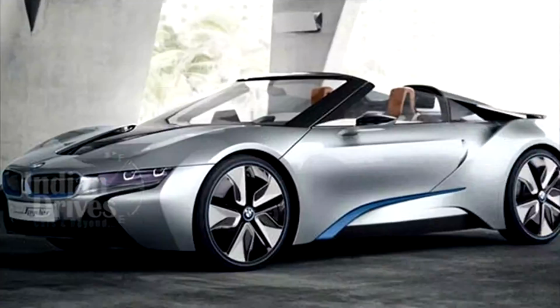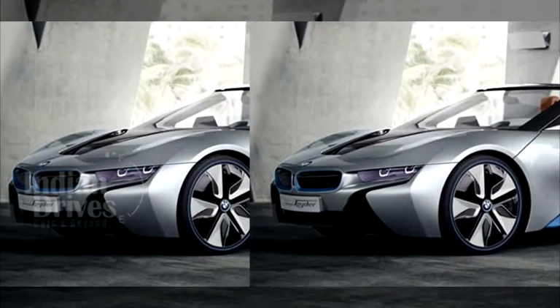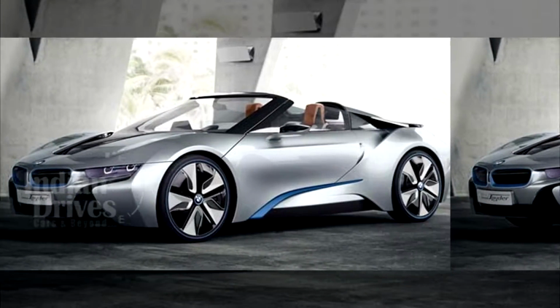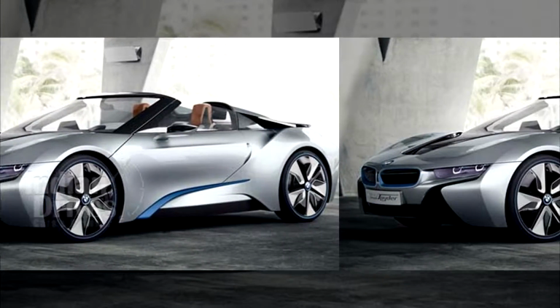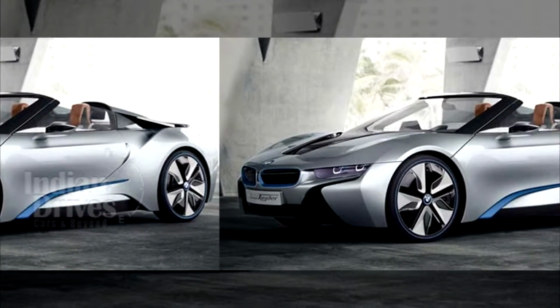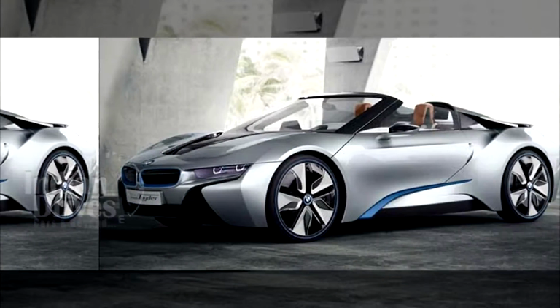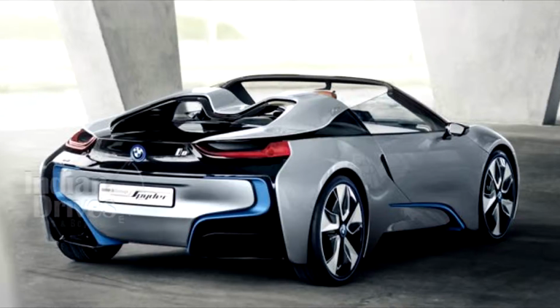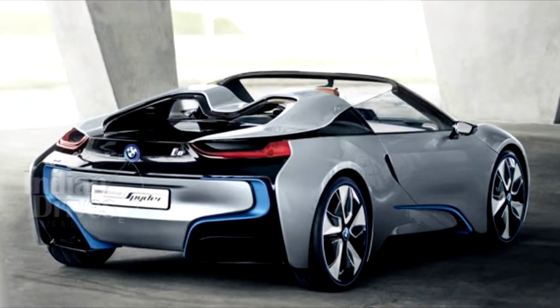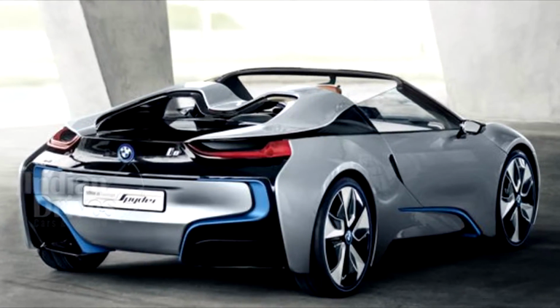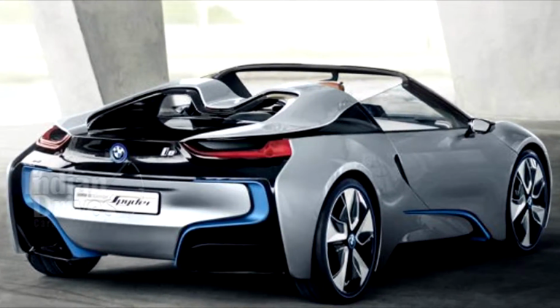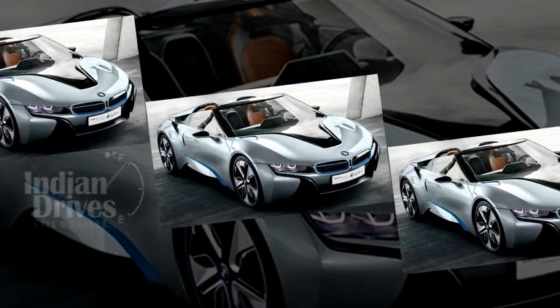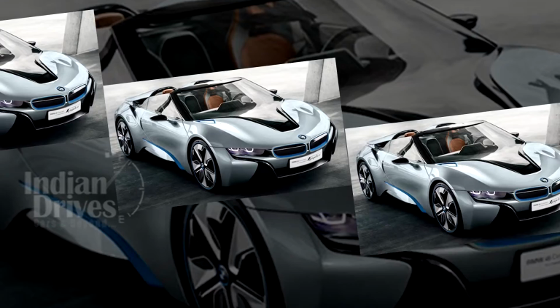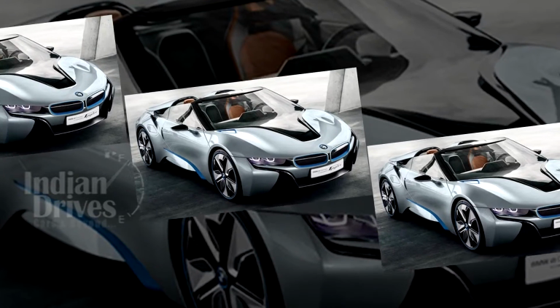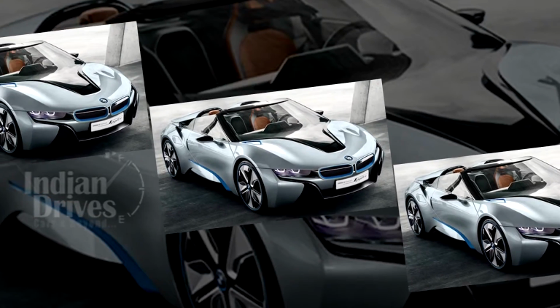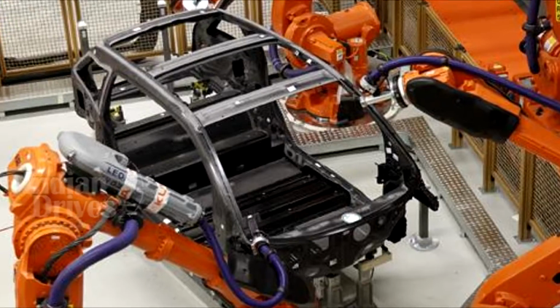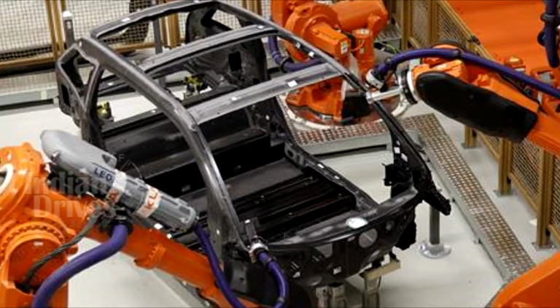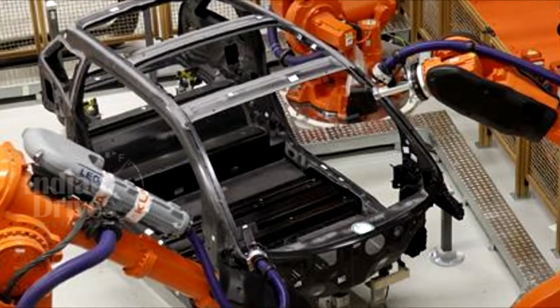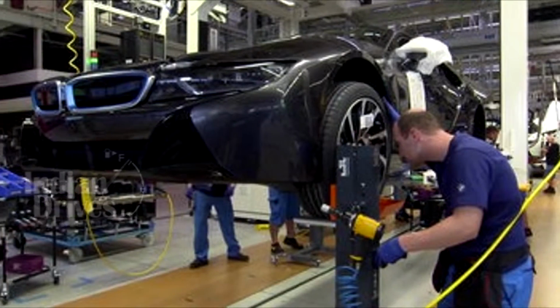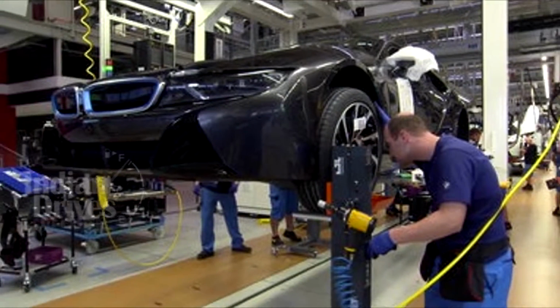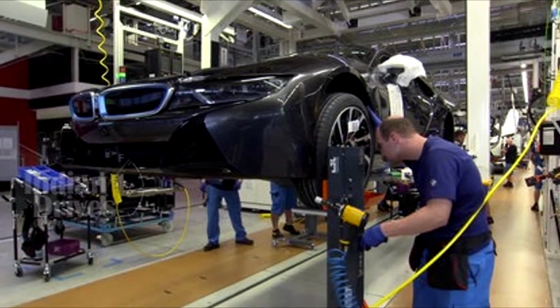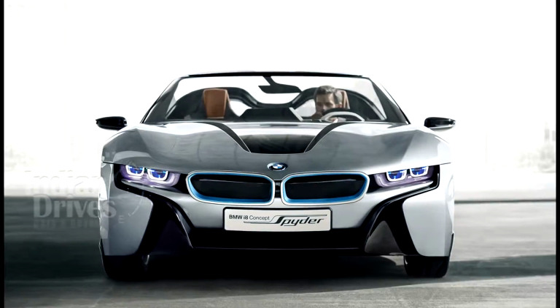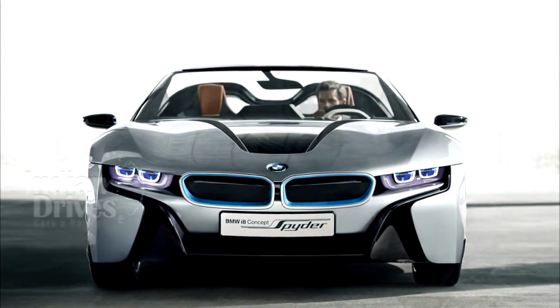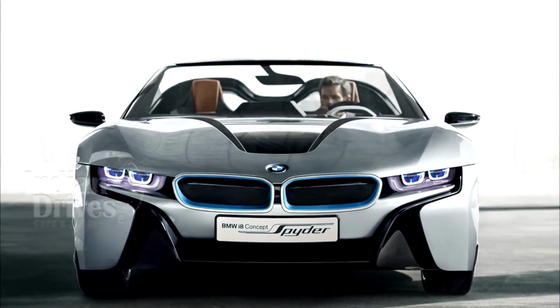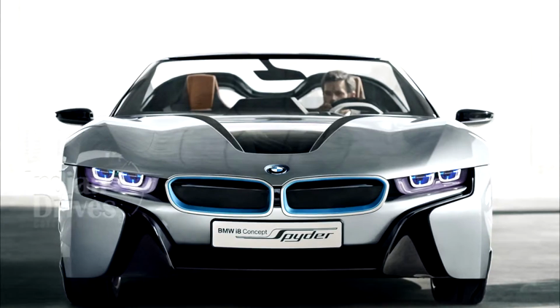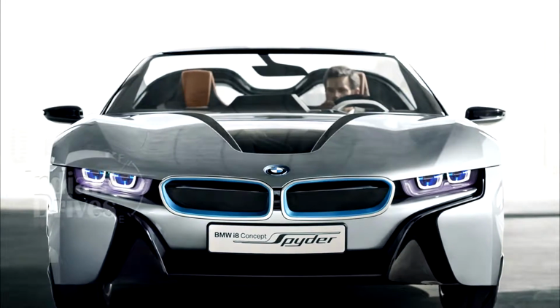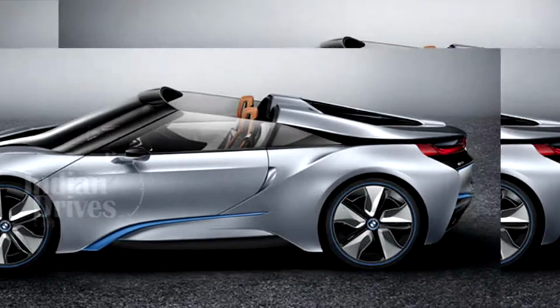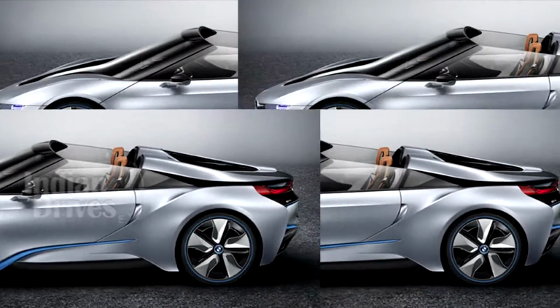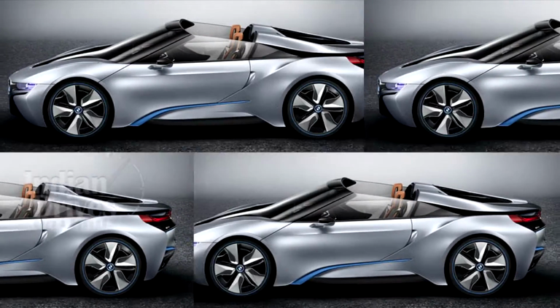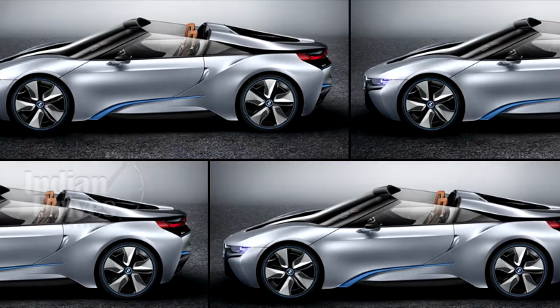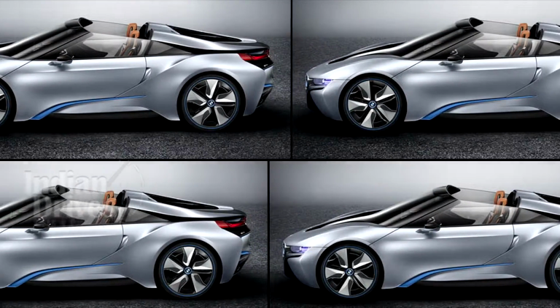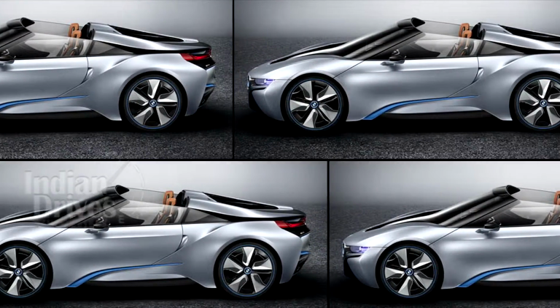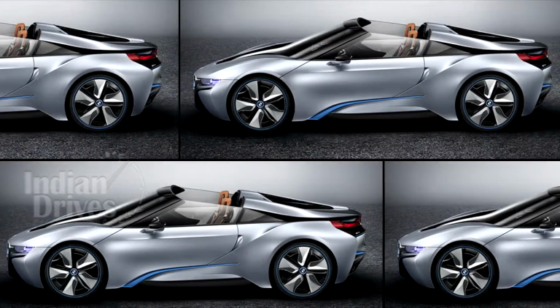But now, the car seems almost ready for the launch. Speaking to Autocar UK, a BMW spokesperson has revealed that the engineering challenges related to the development of the i8 Spyder have now been resolved, and the car will be launched internationally within a year or so.